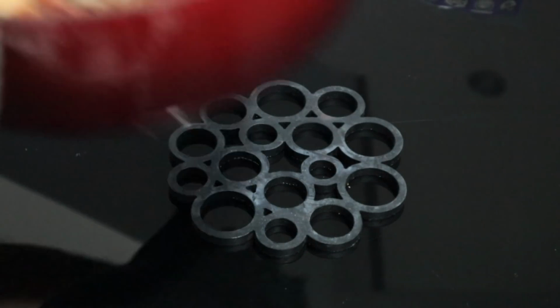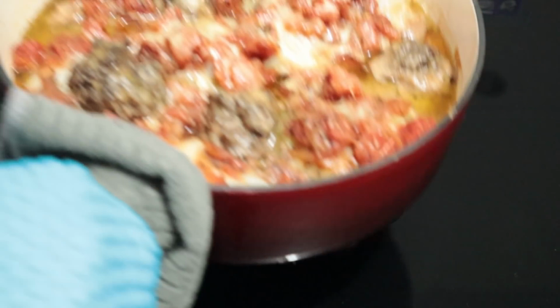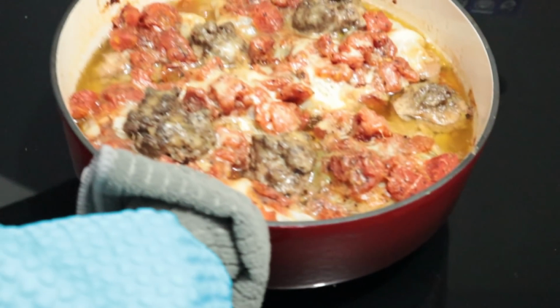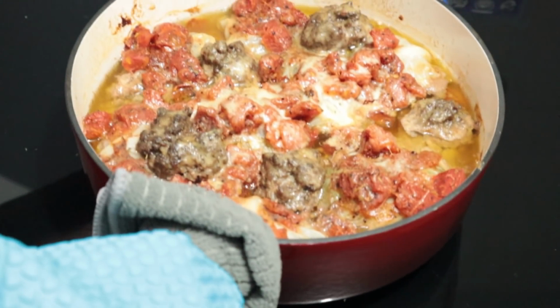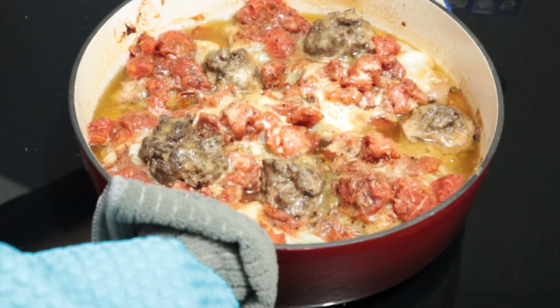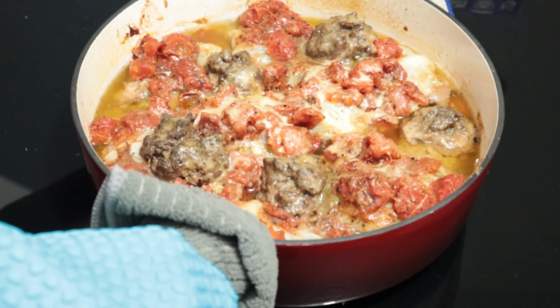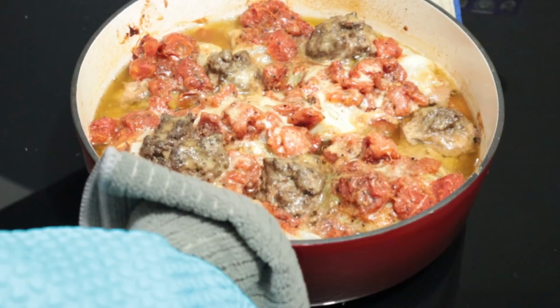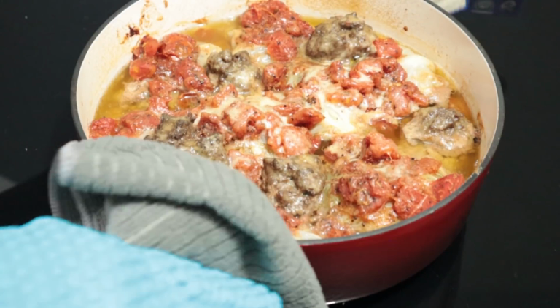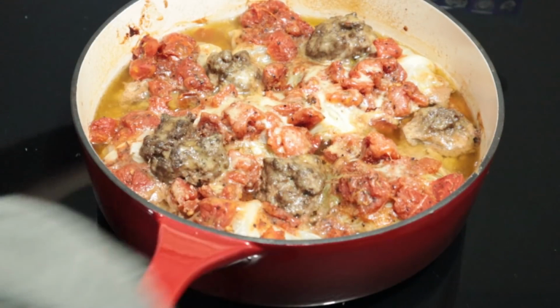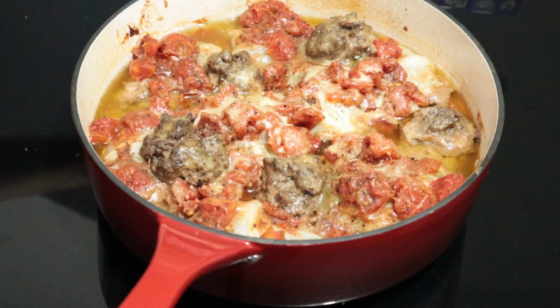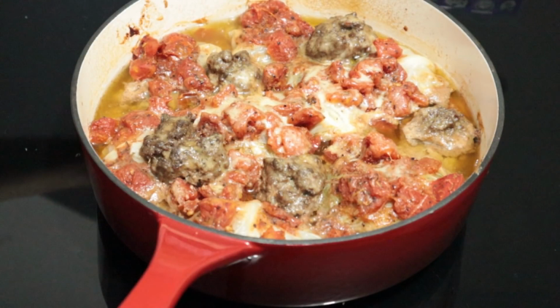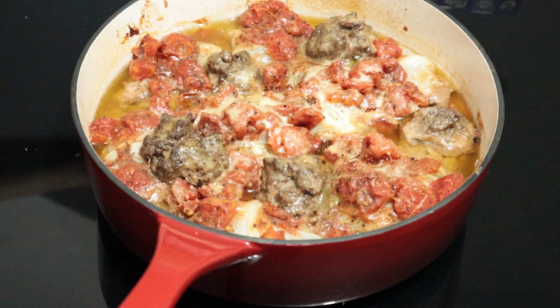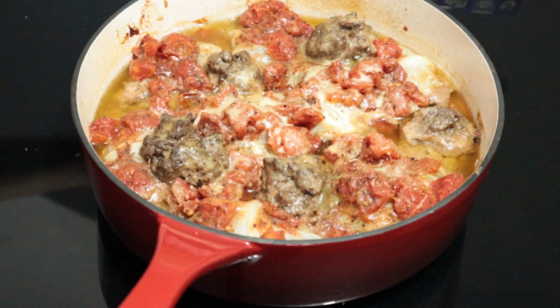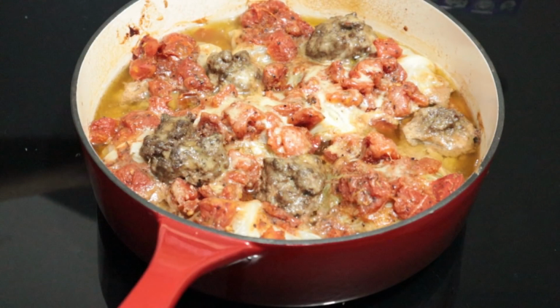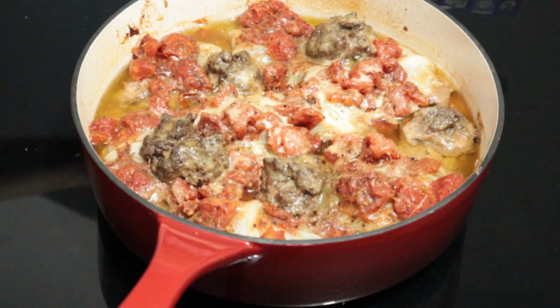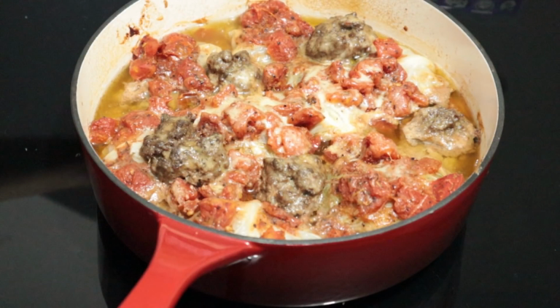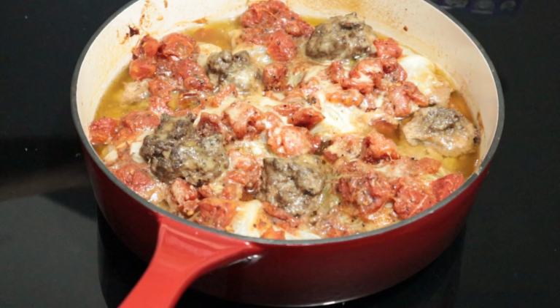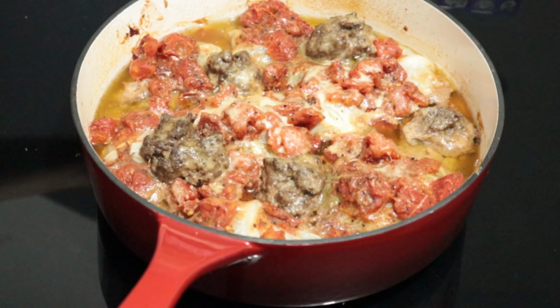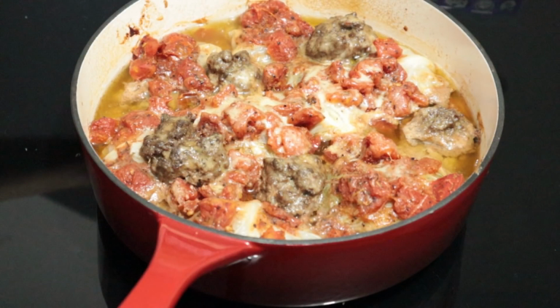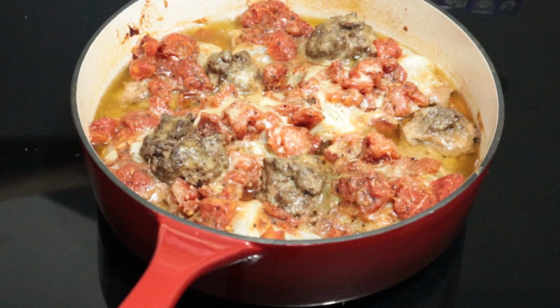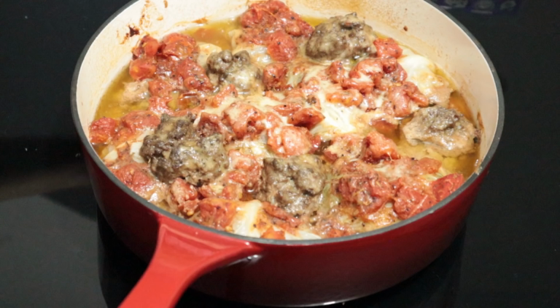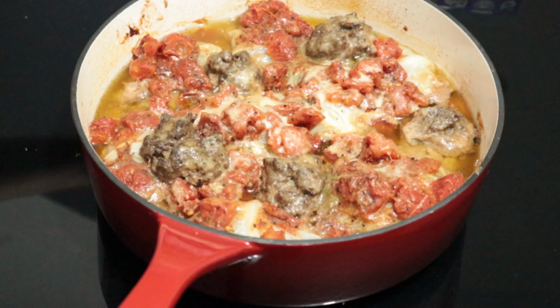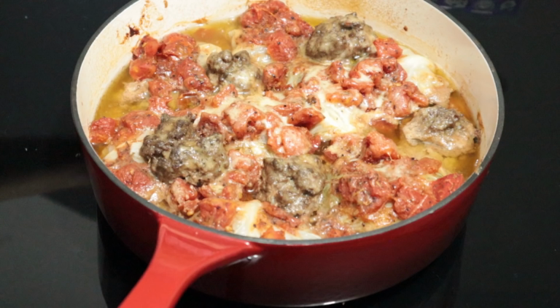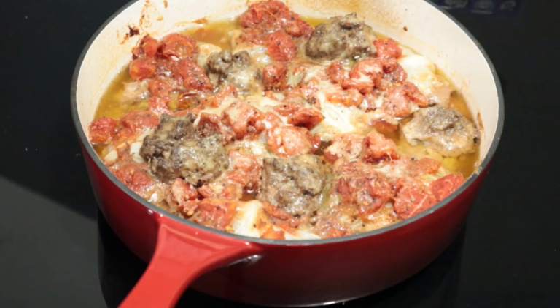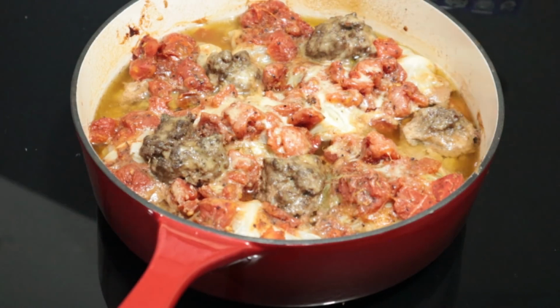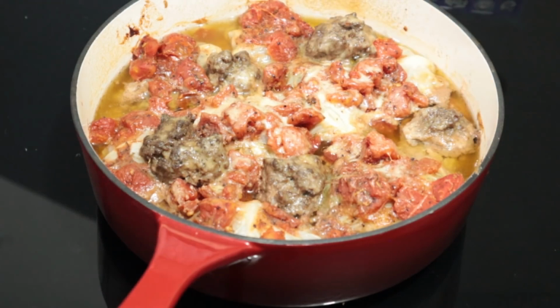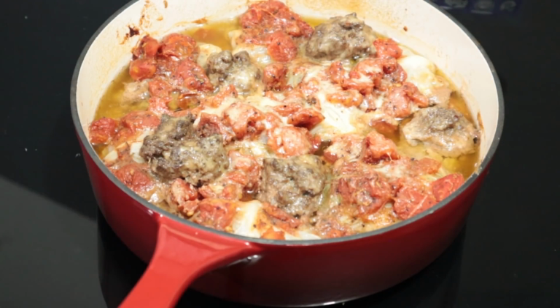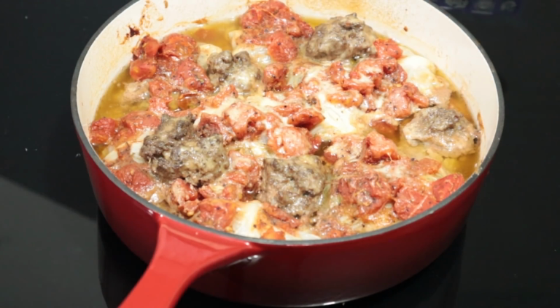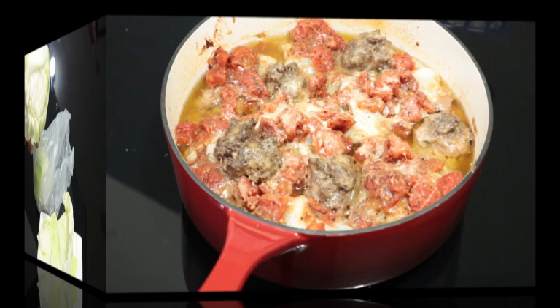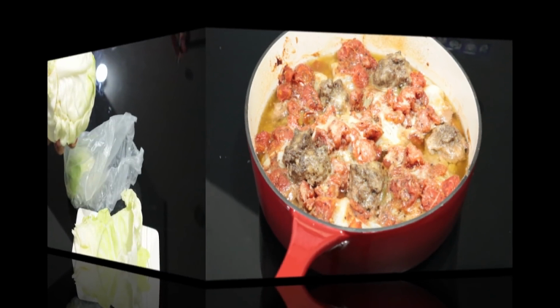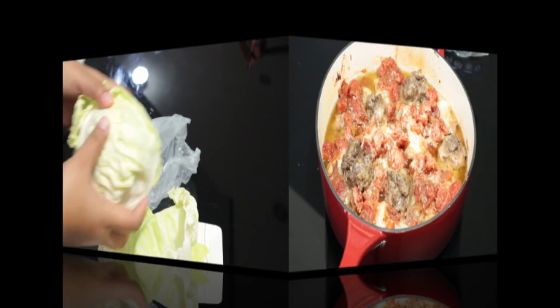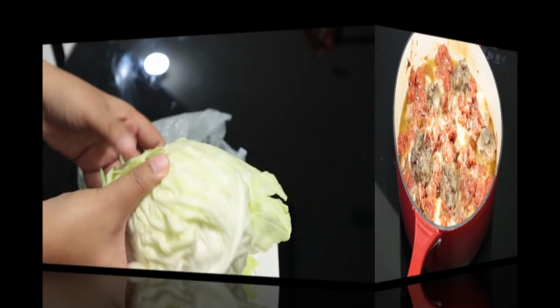Hi, welcome to Eats Chow Time. I have created this channel to show you how I make easy home cooked meals. On today's vlog, I am going to show you my version of cabbage rolls.